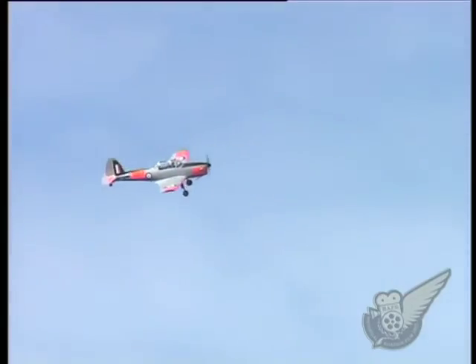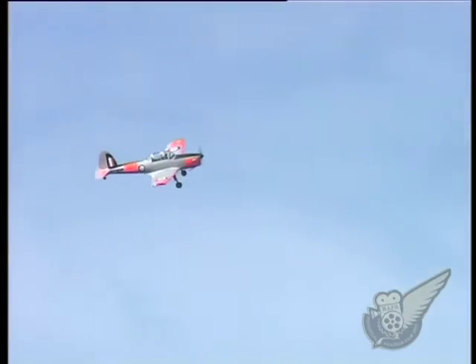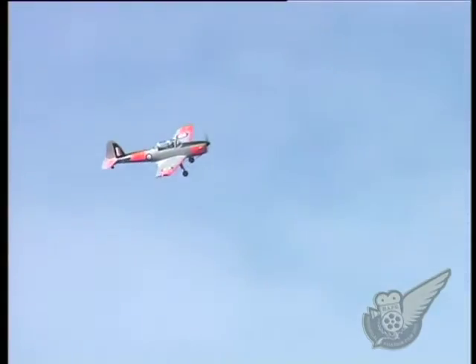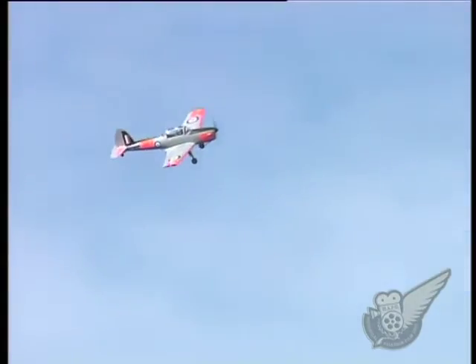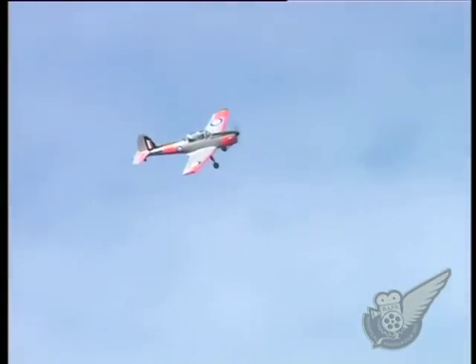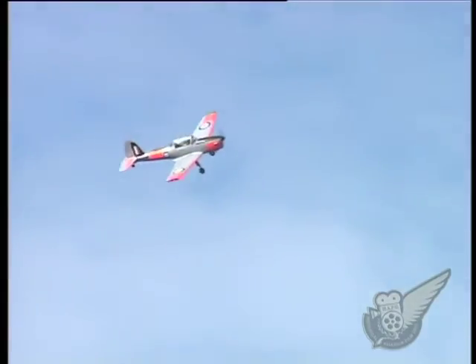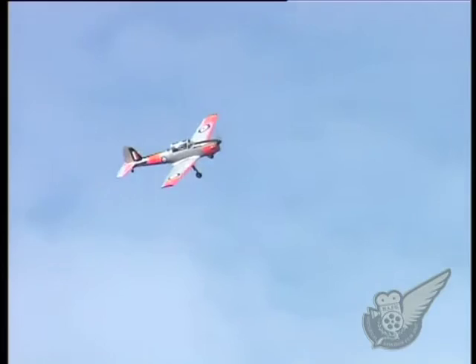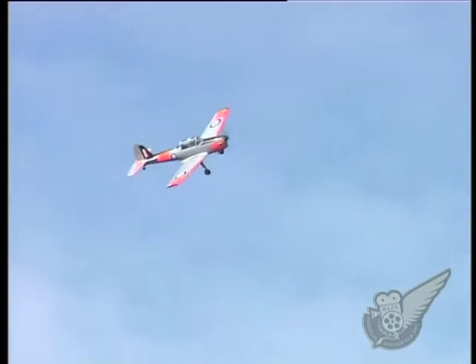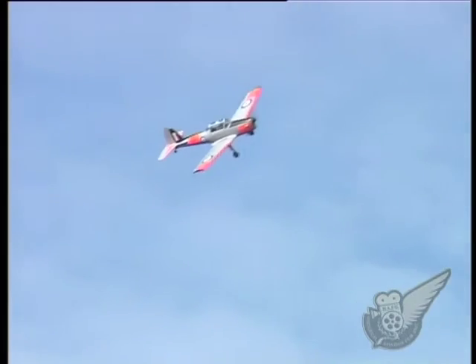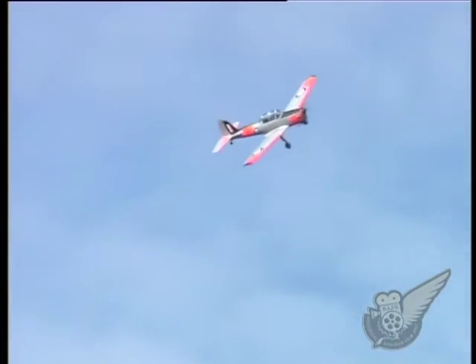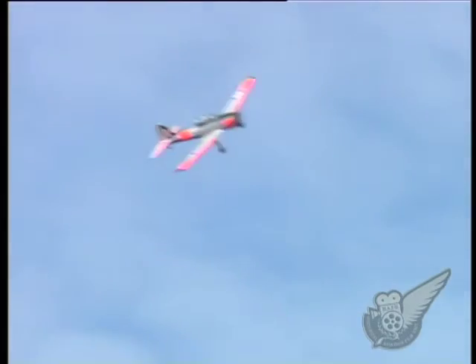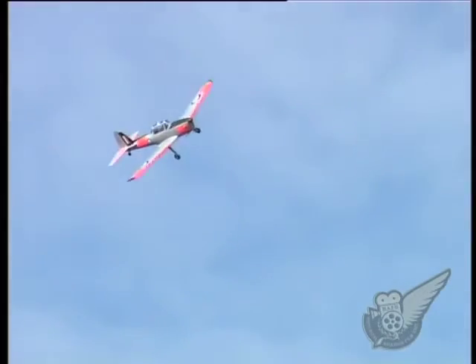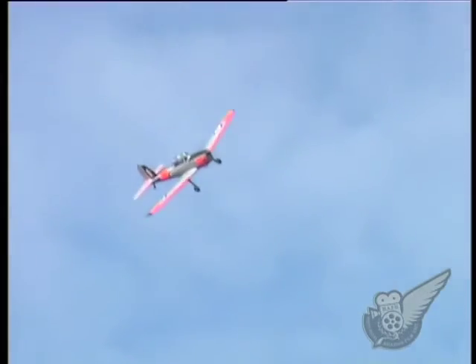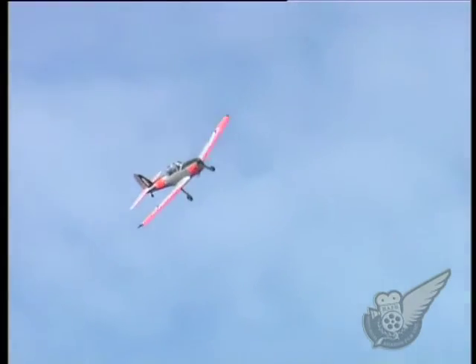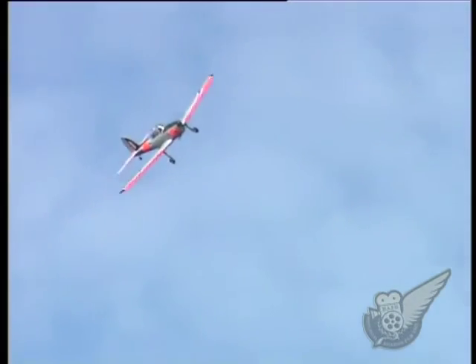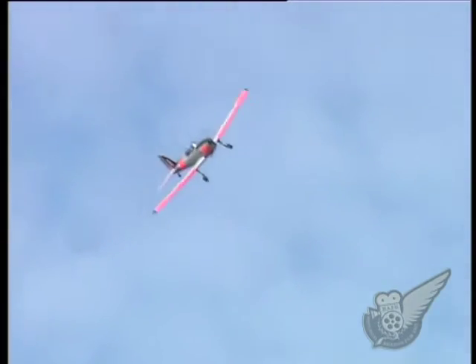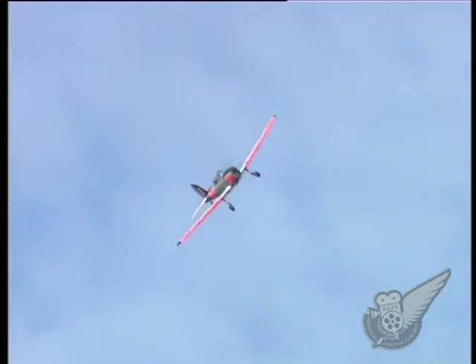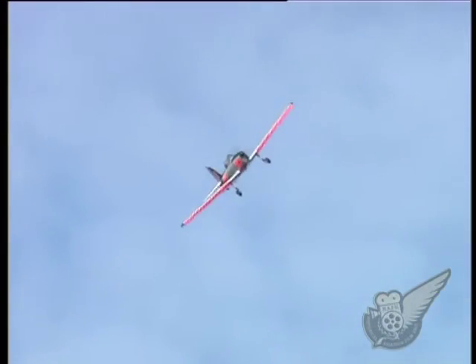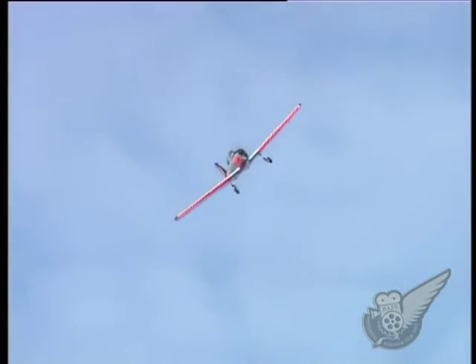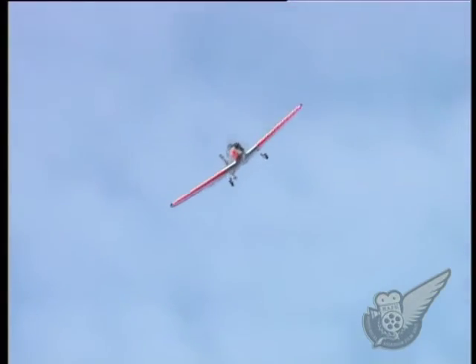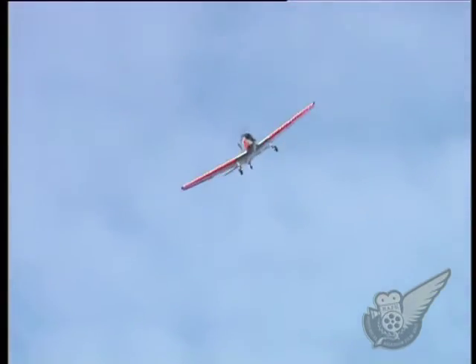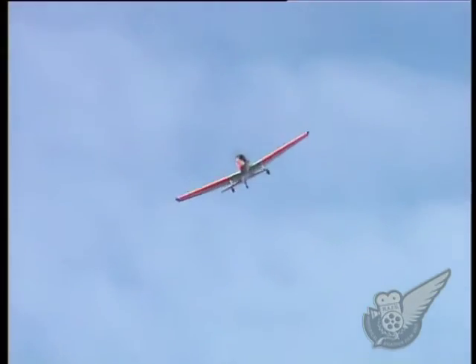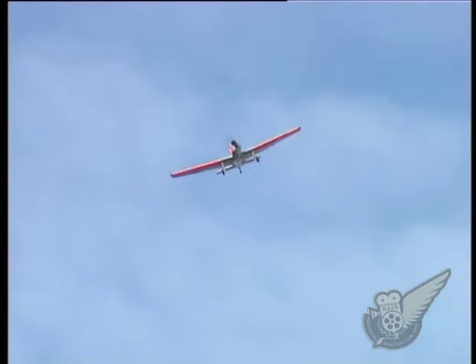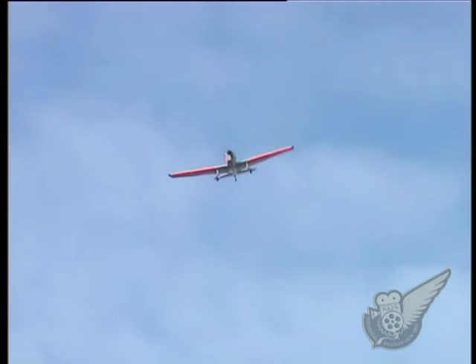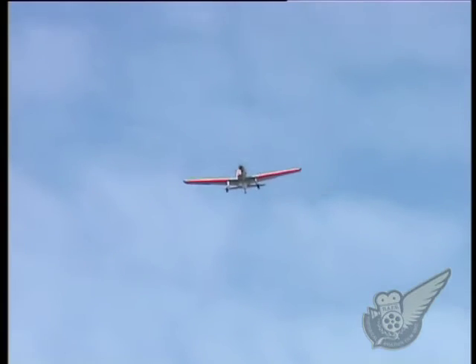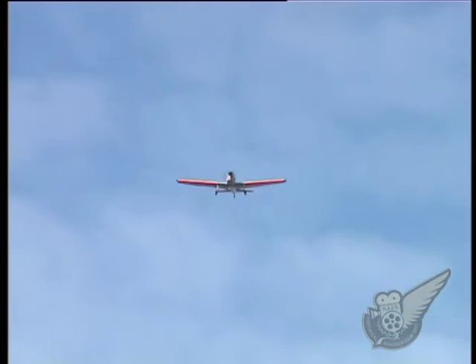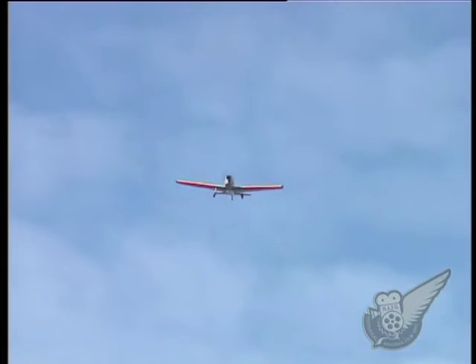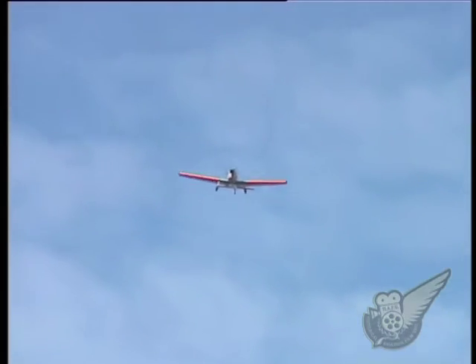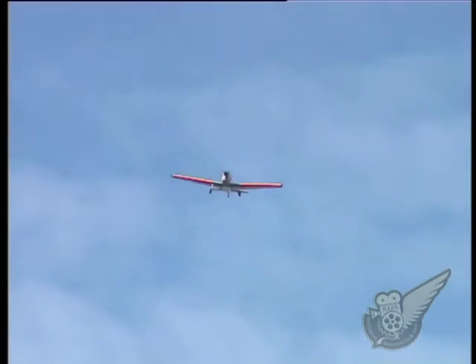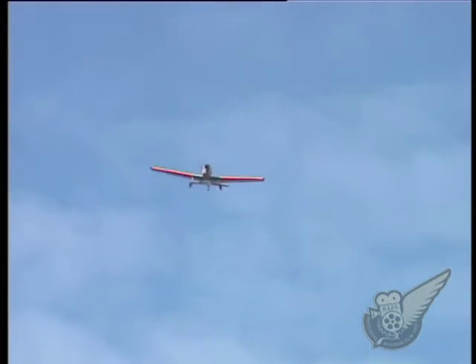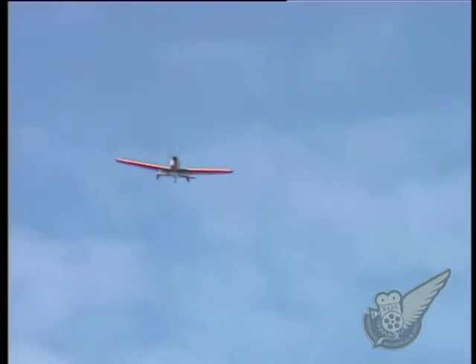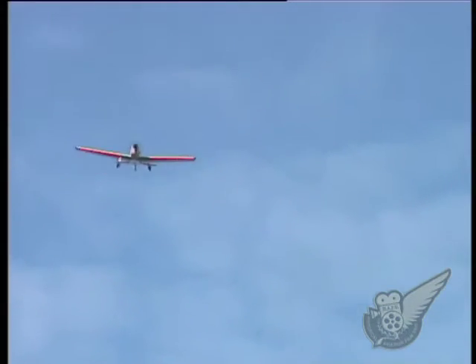Once again, Classic Fighters was pleased to welcome Ralph Sachs to the show as he put one of the Chipmunks through its paces and demonstrated that the type really is a superb performer.